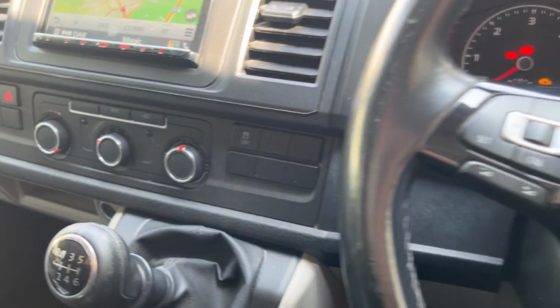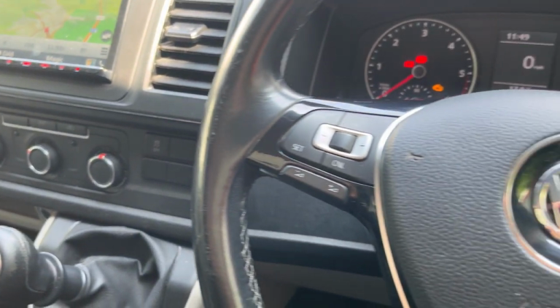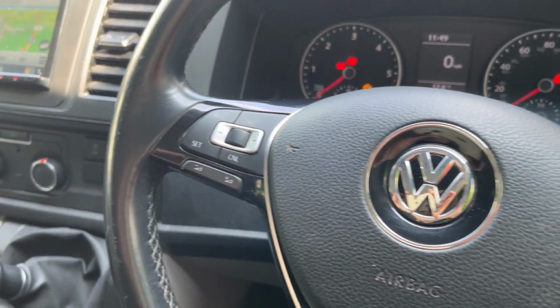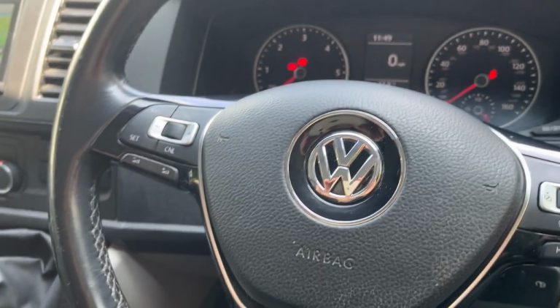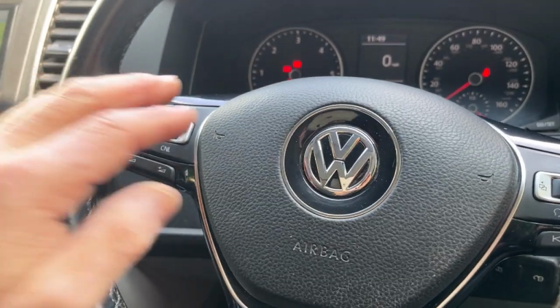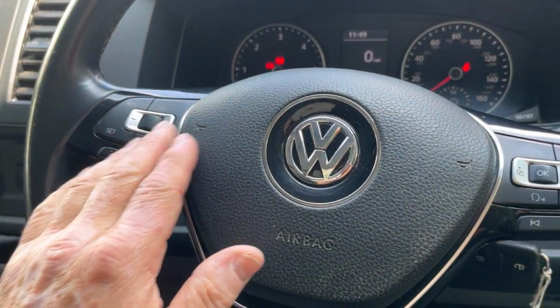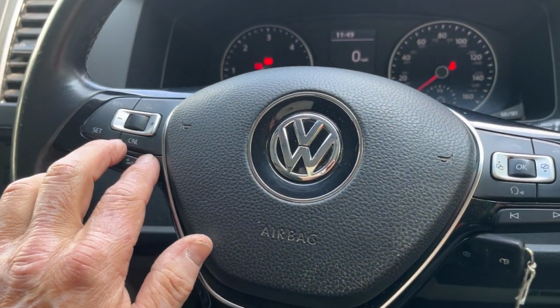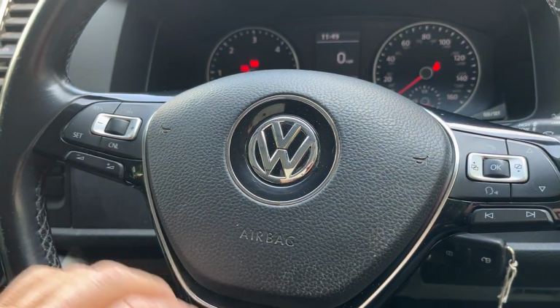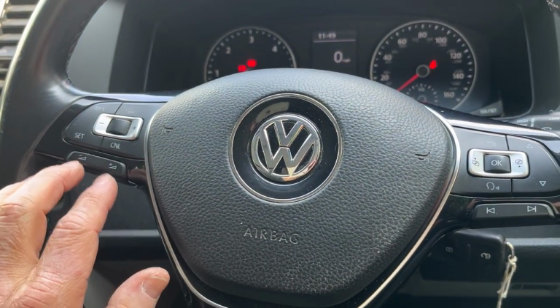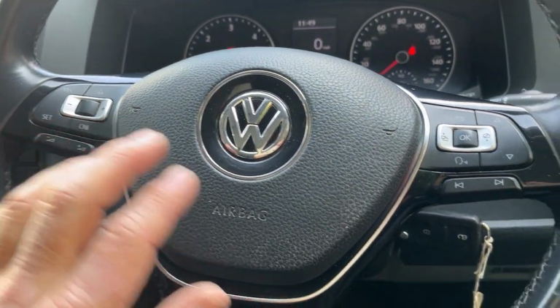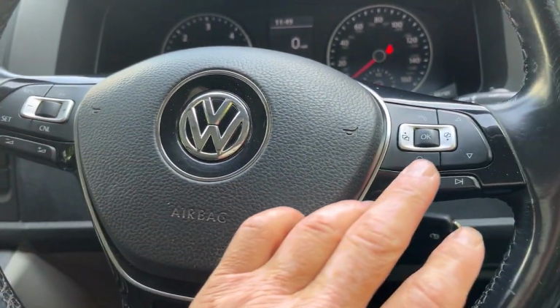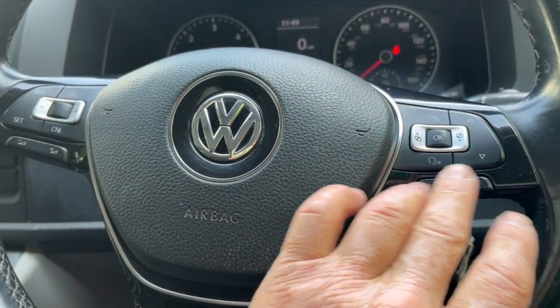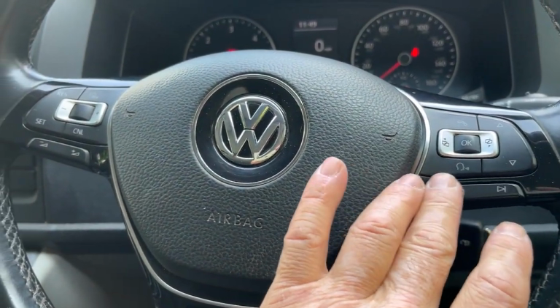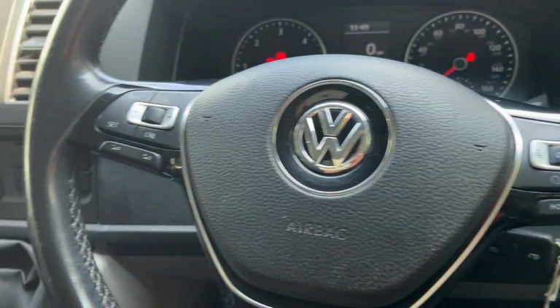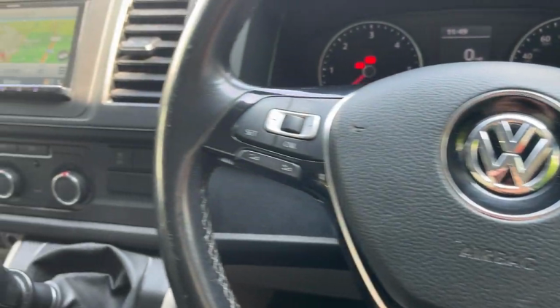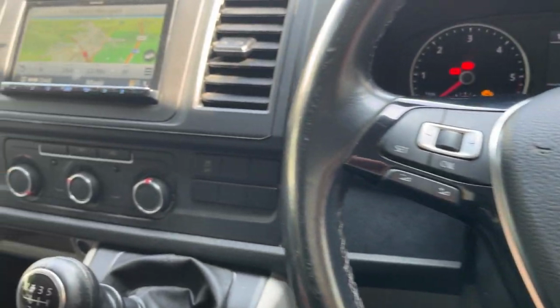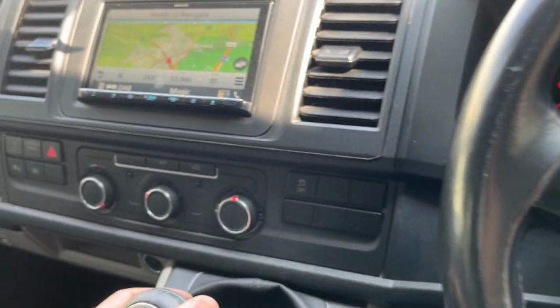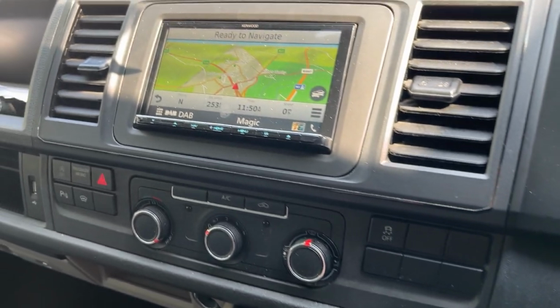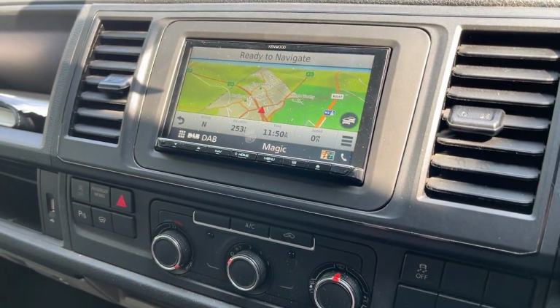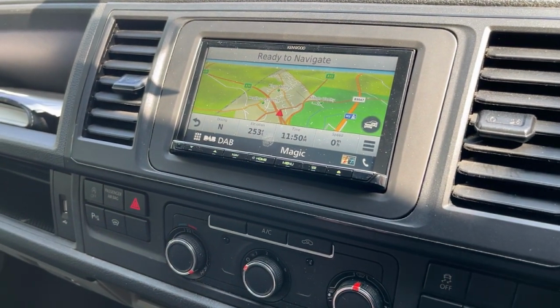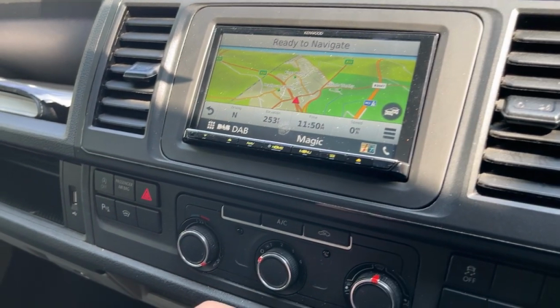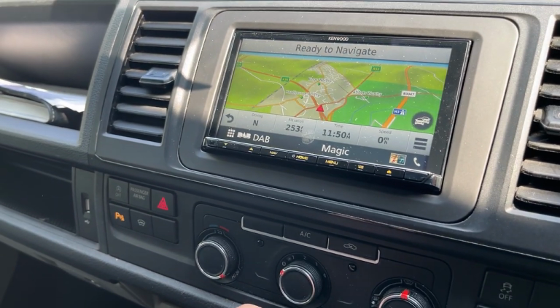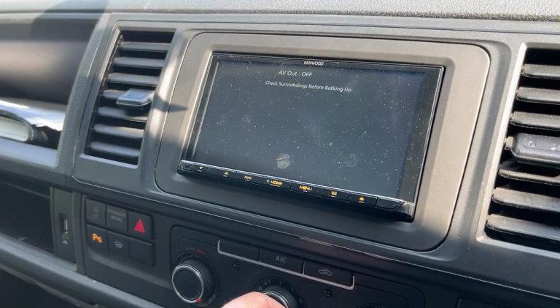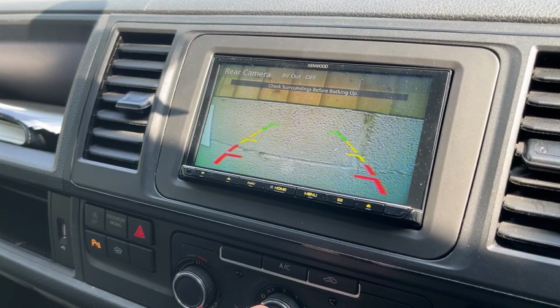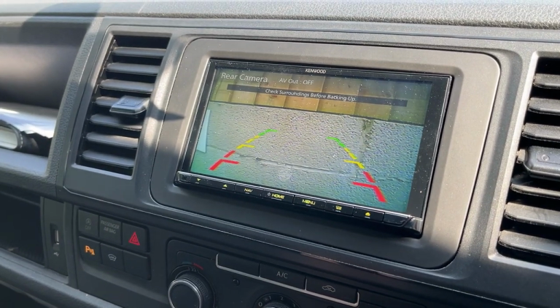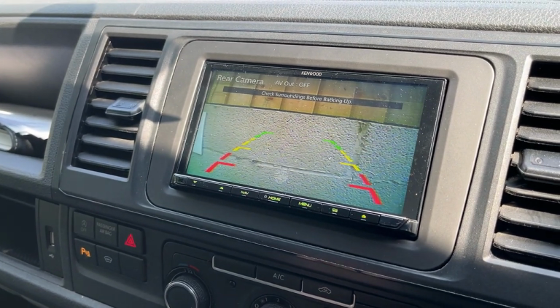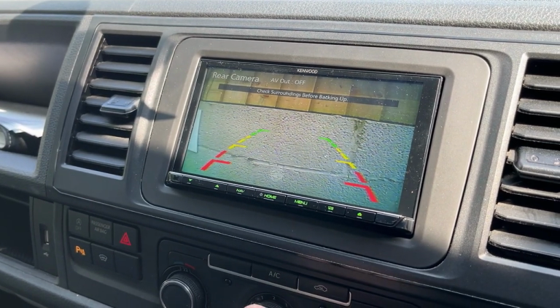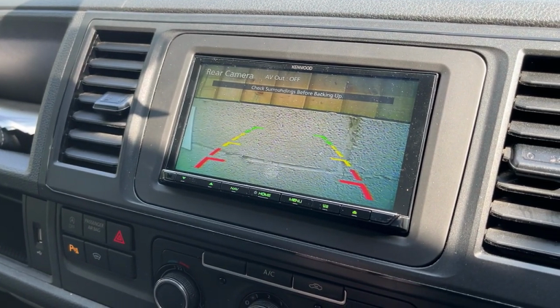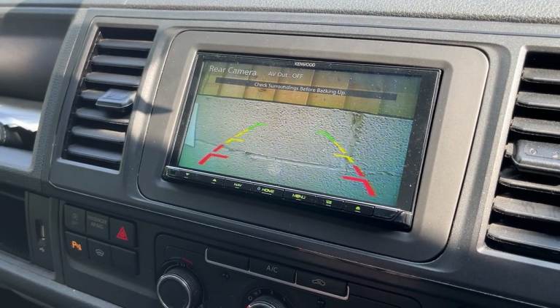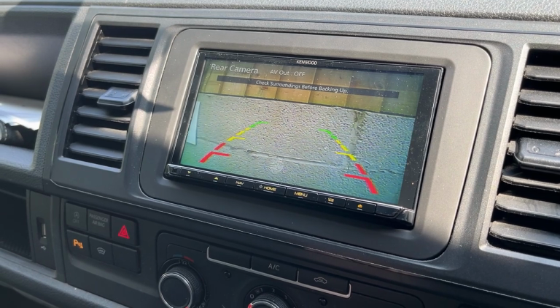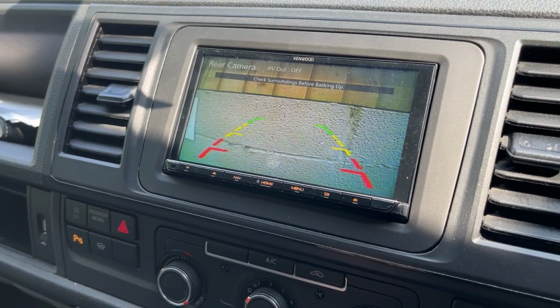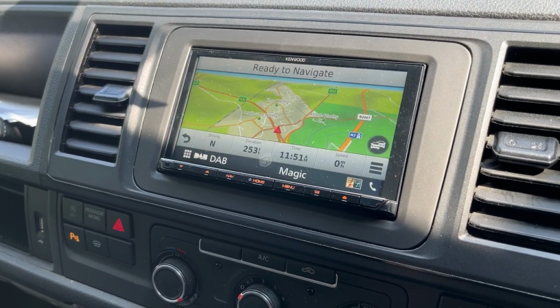All the steering wheel controls work as well — all the volume up and down, and the forward and back track, etc. It's also got a rear camera input as well, which is nice.